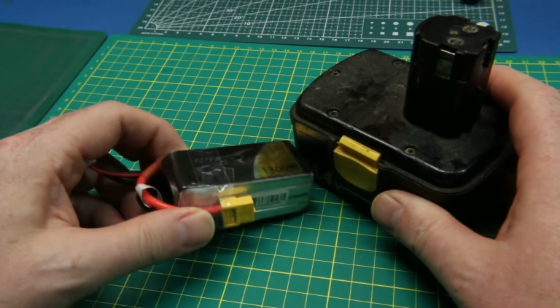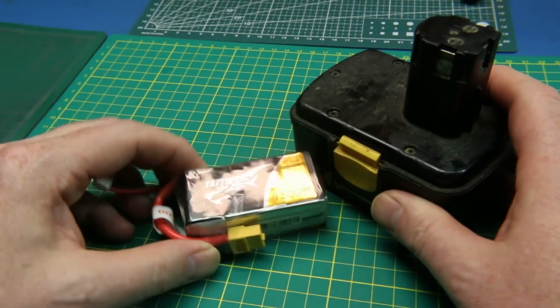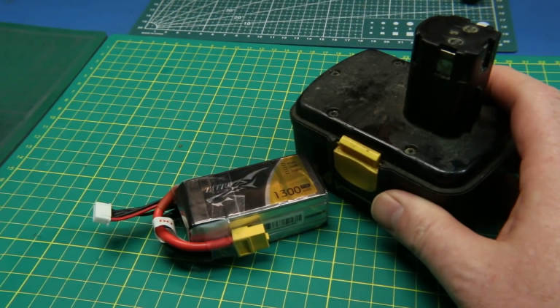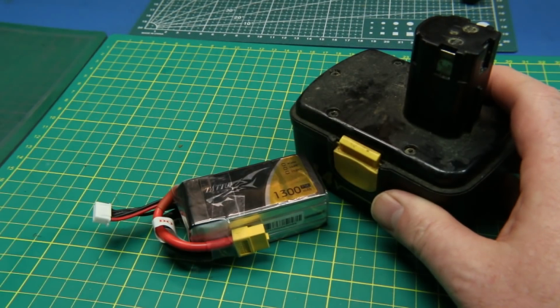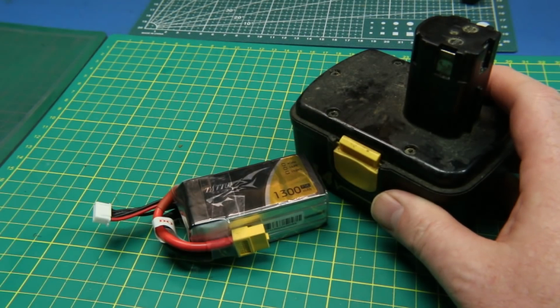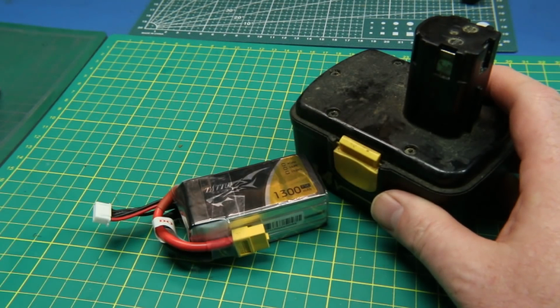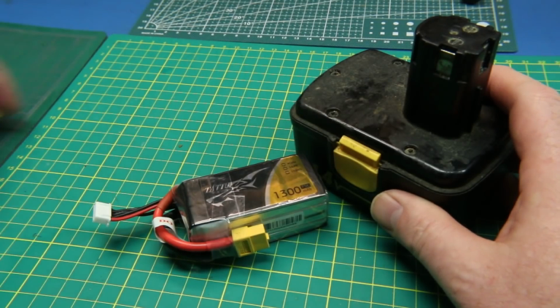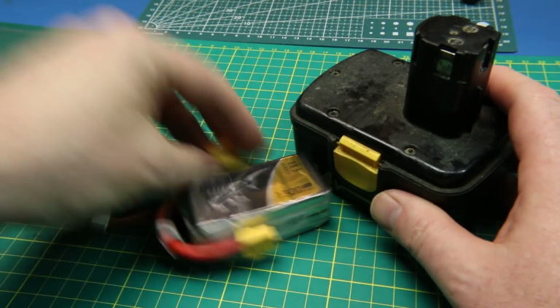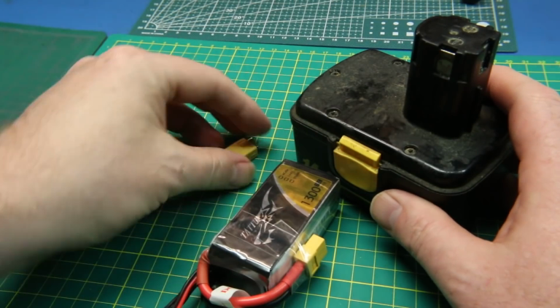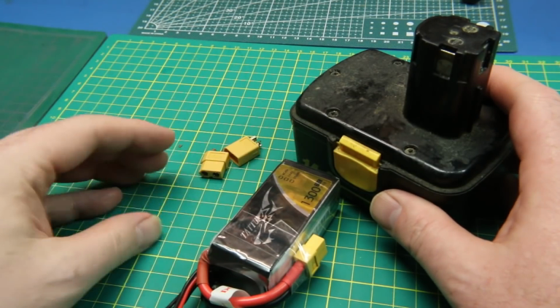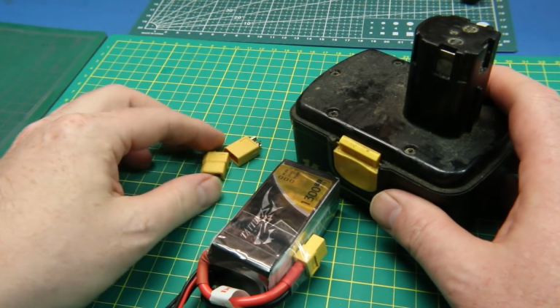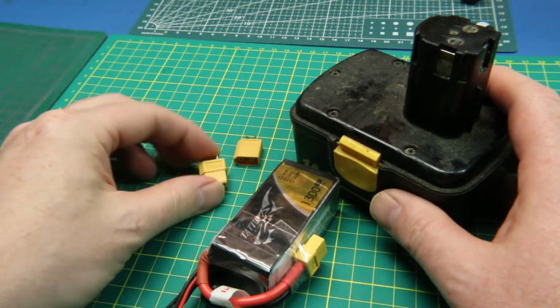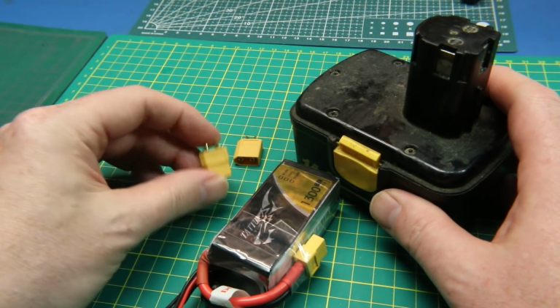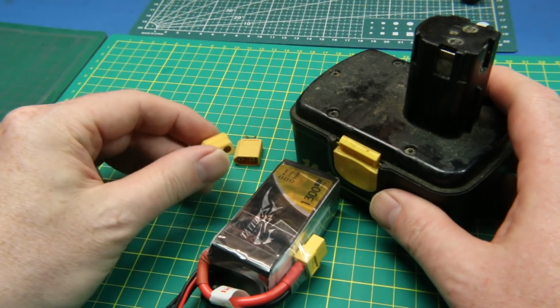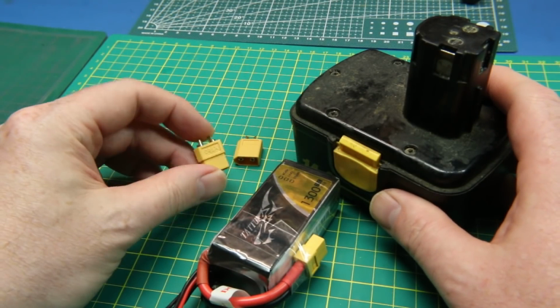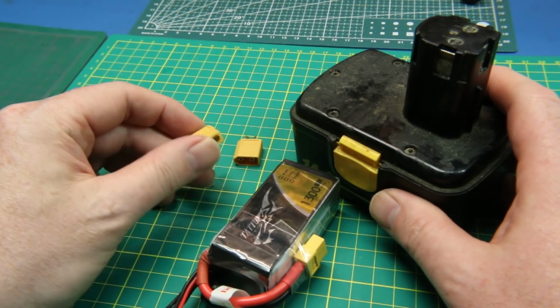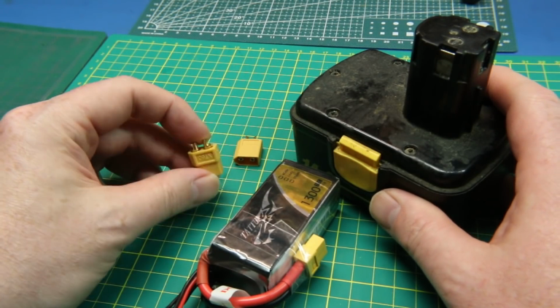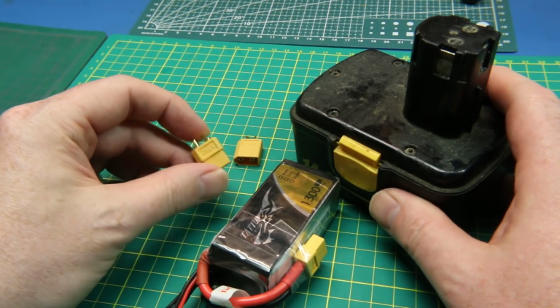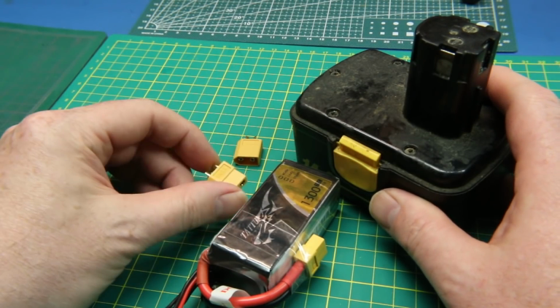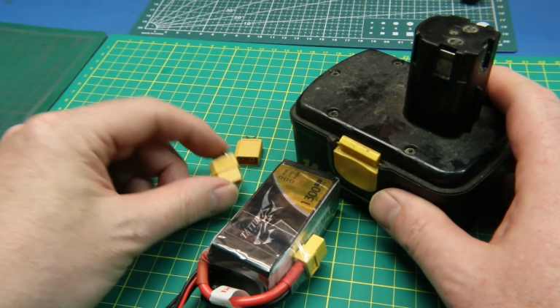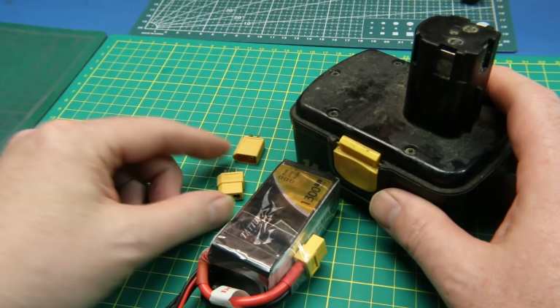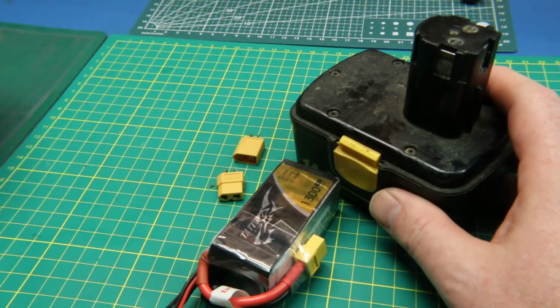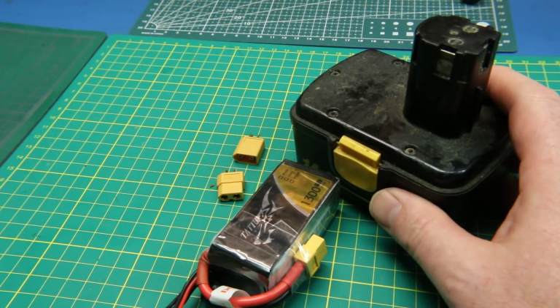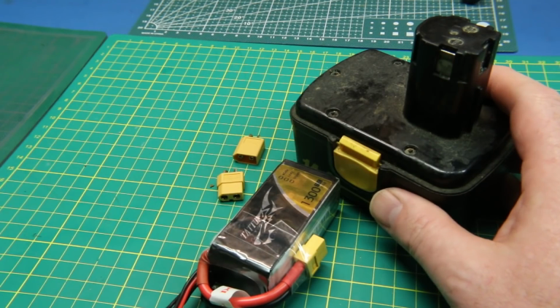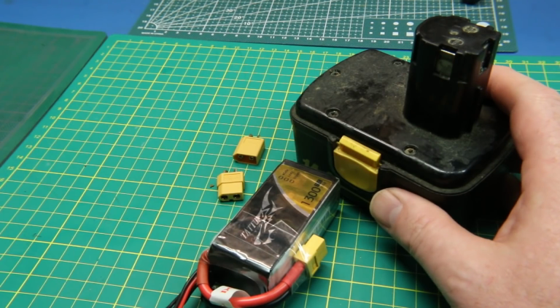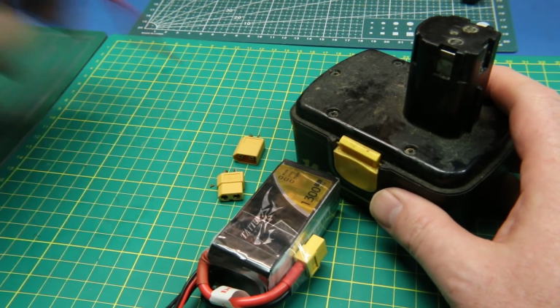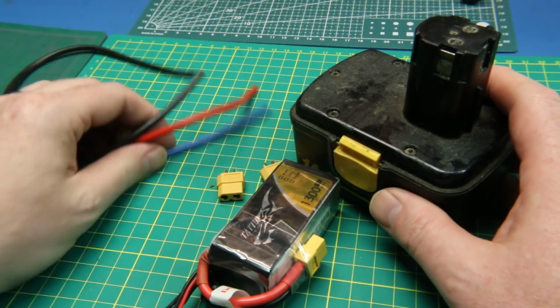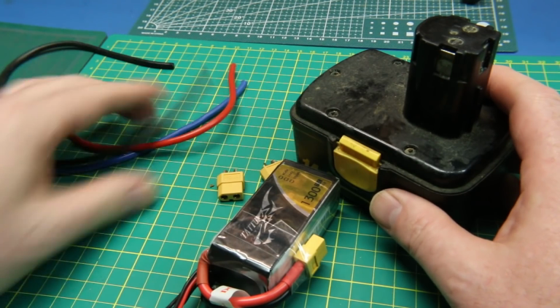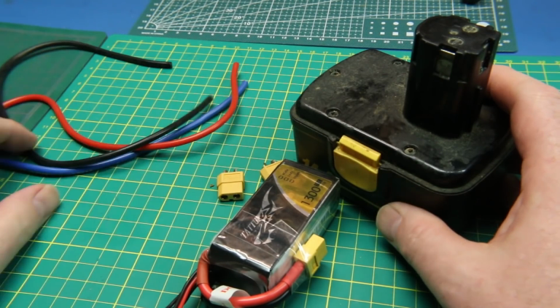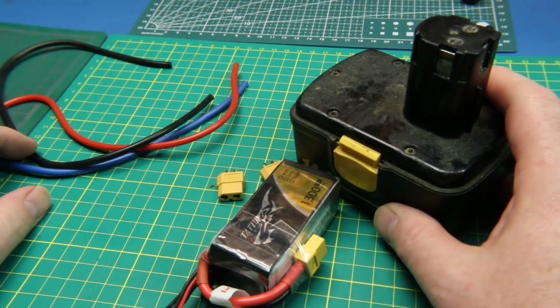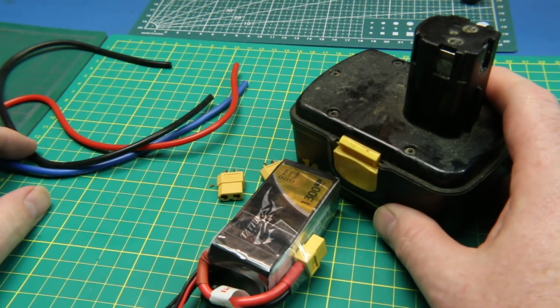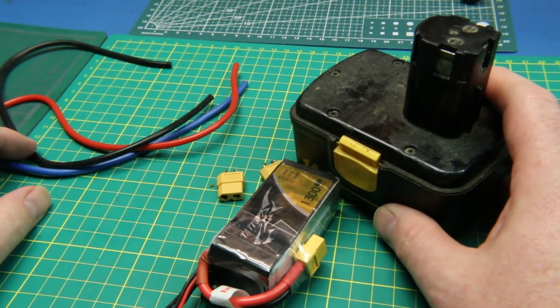We're going to set it up so we can use whatever we want. In this case I'm going to use some XT60s and then some wire. That's it.